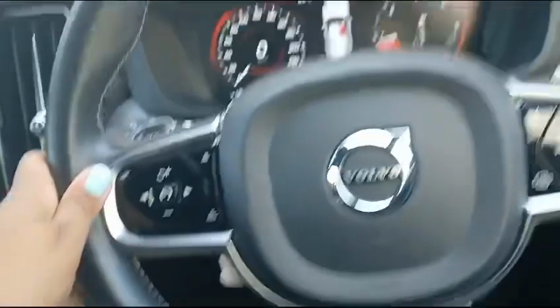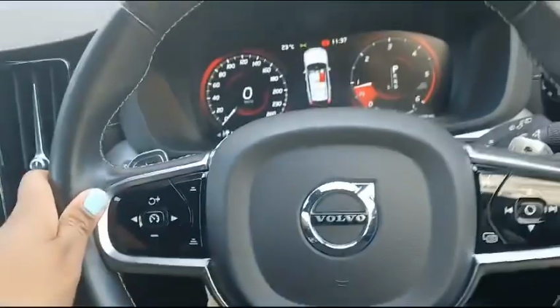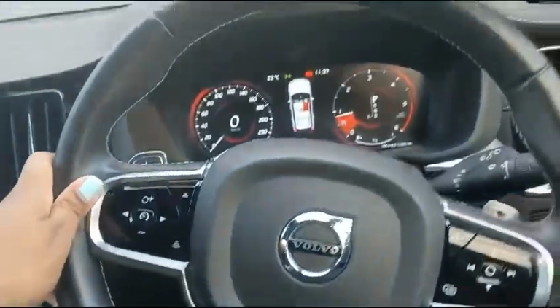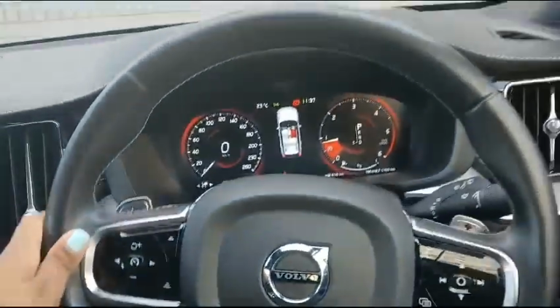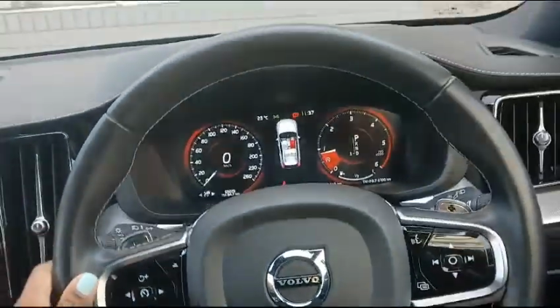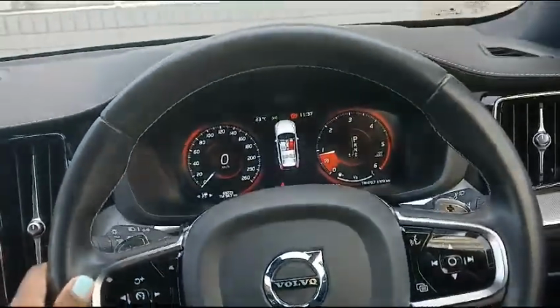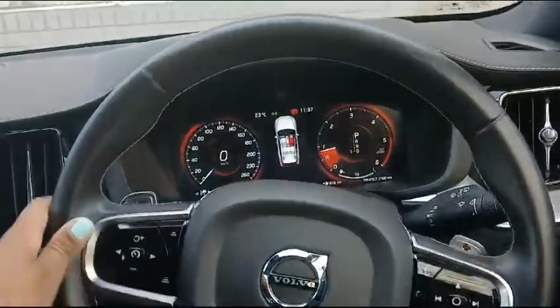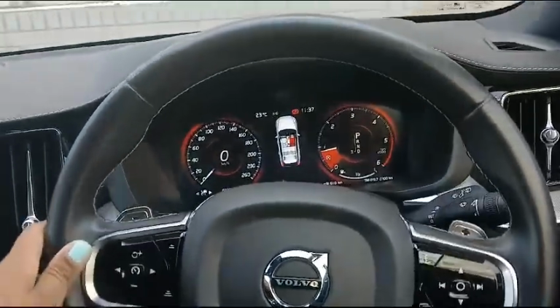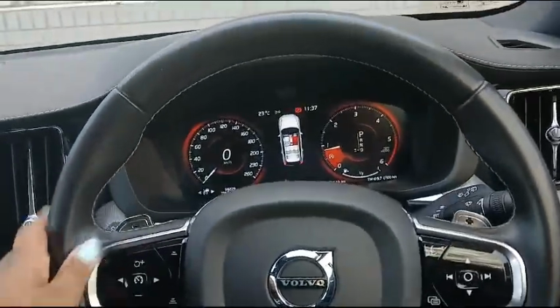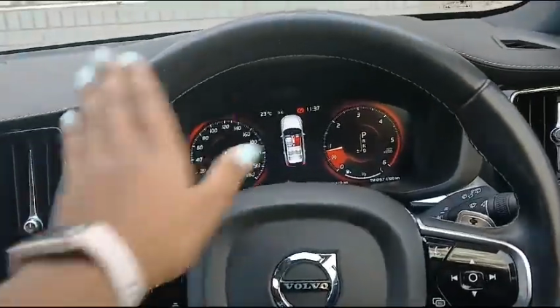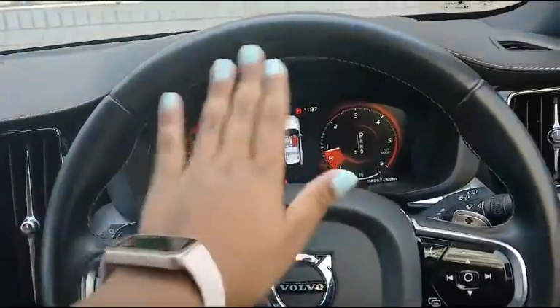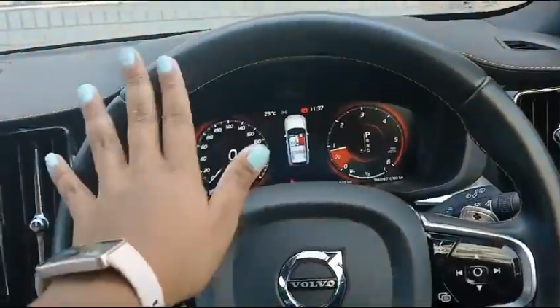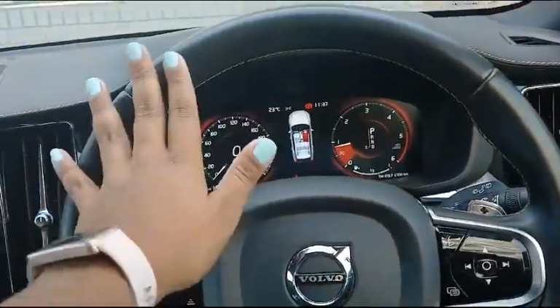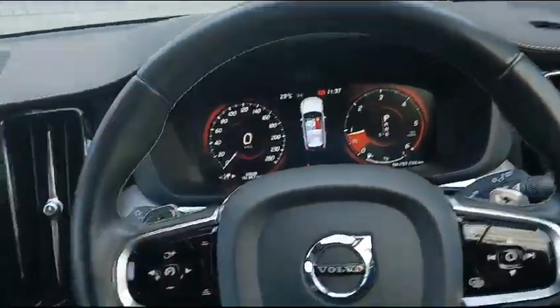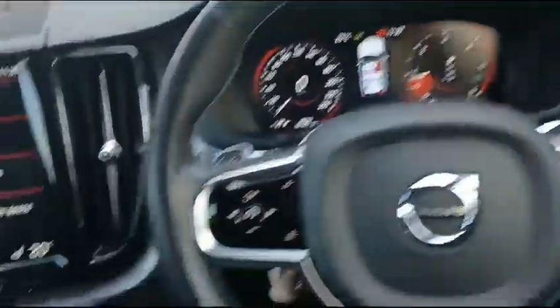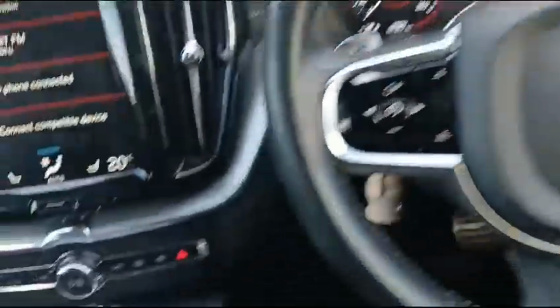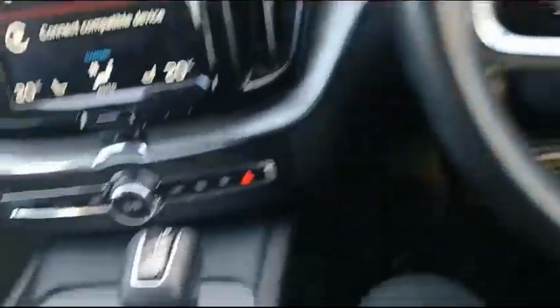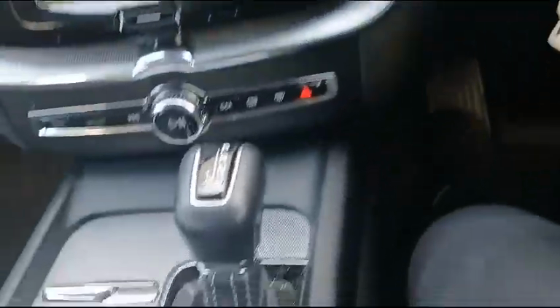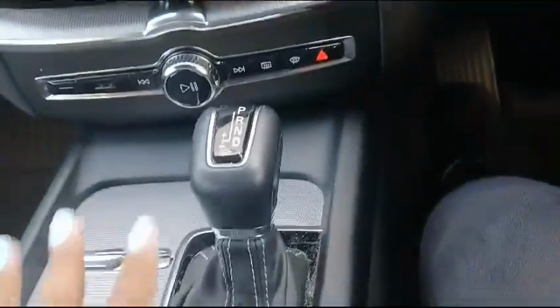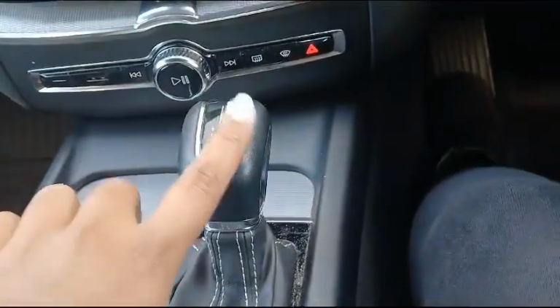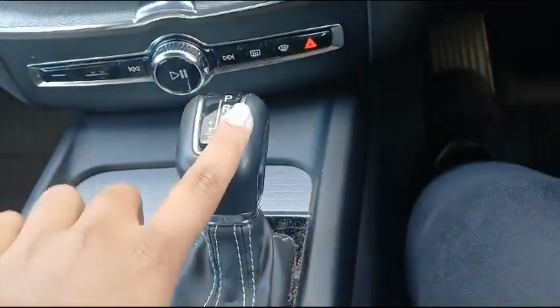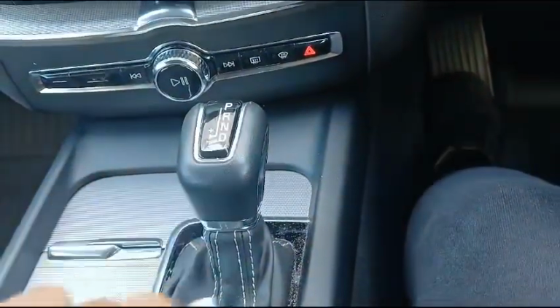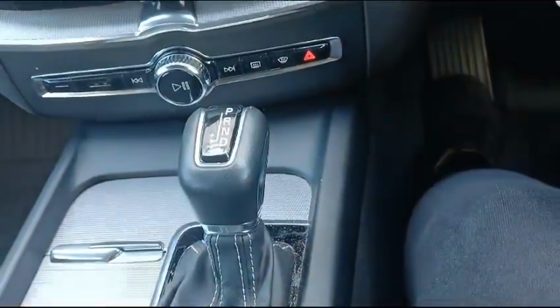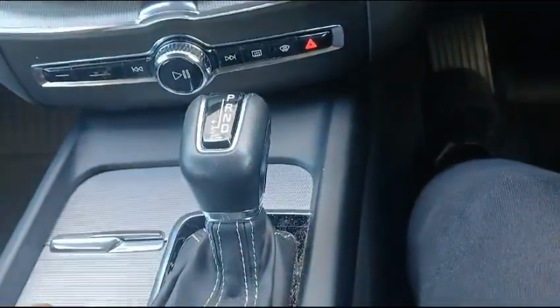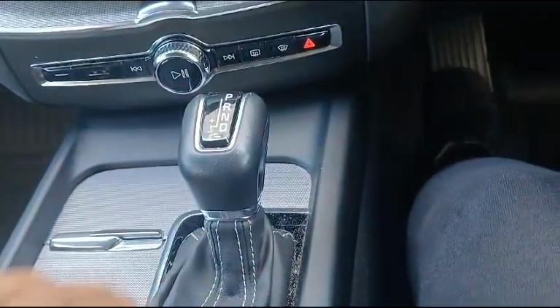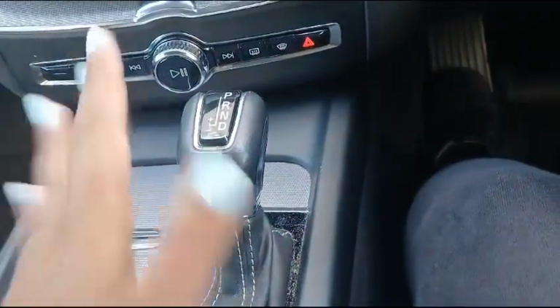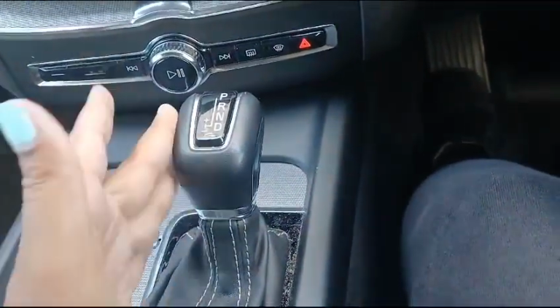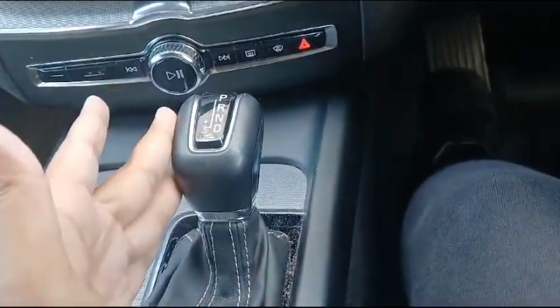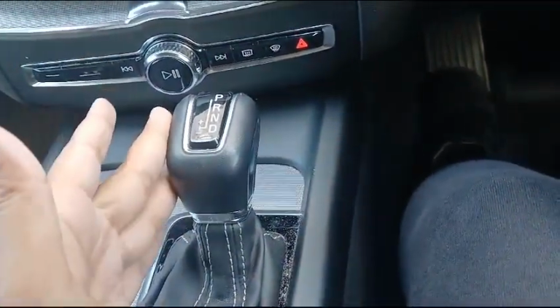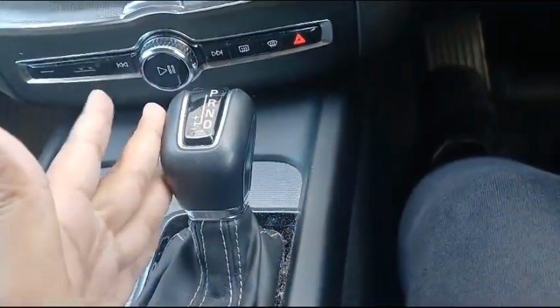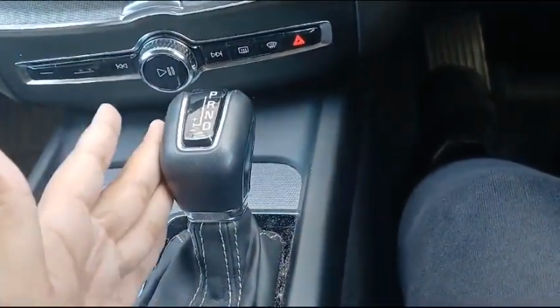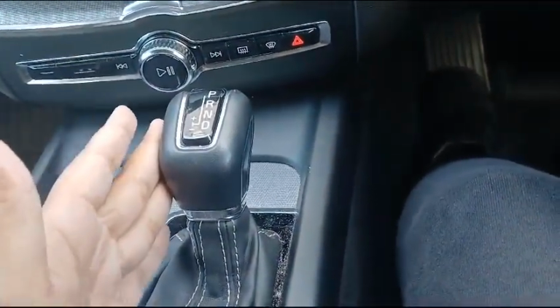When driving, there is no pulling experience coming from the steering wheel, and shifting through the gears felt smooth due to the vehicle being automatic.